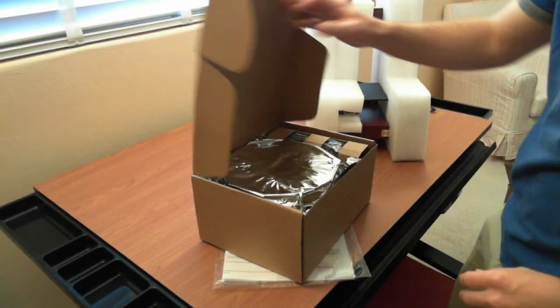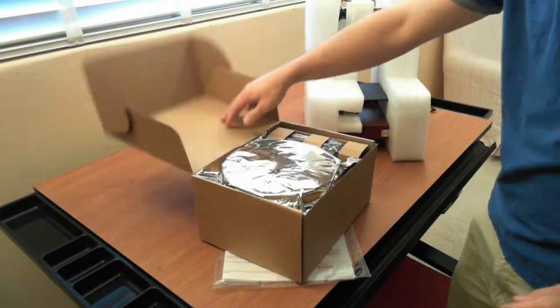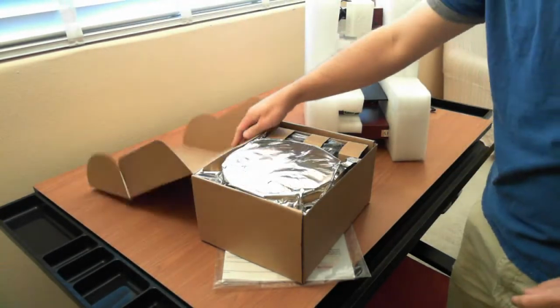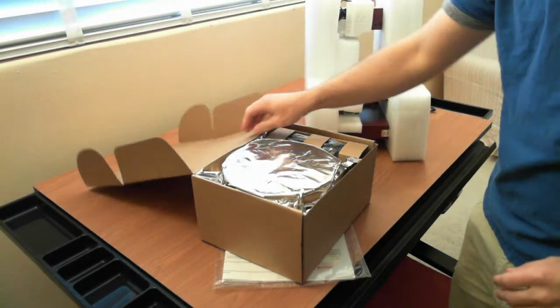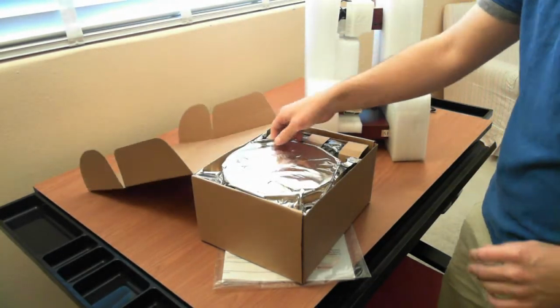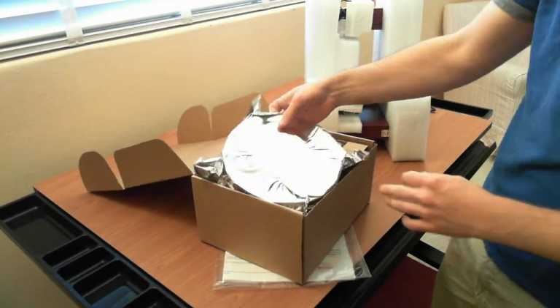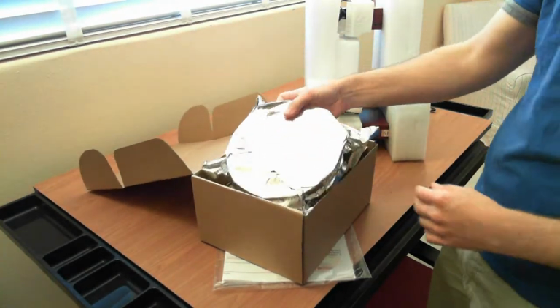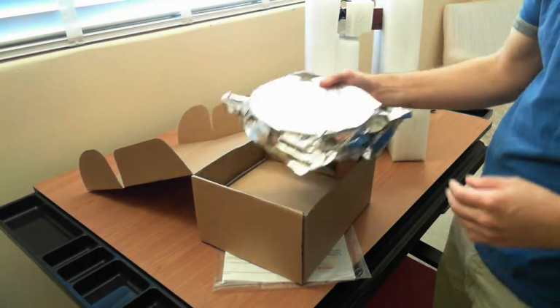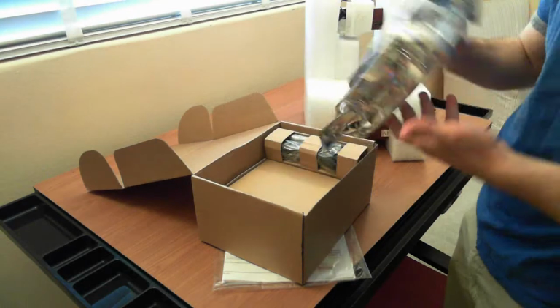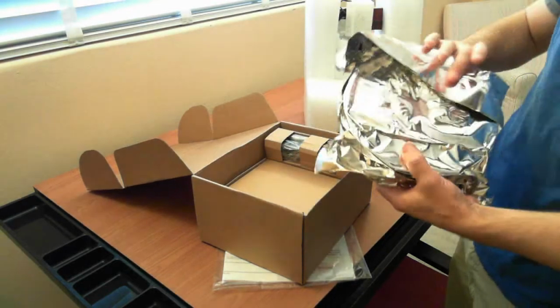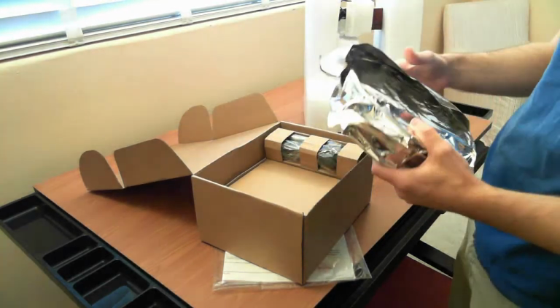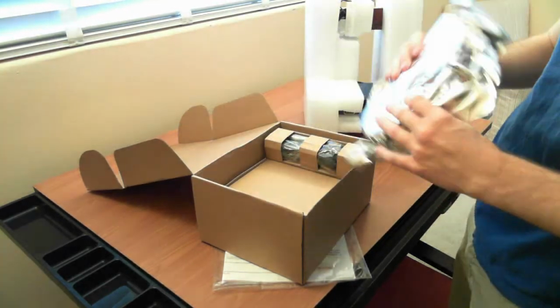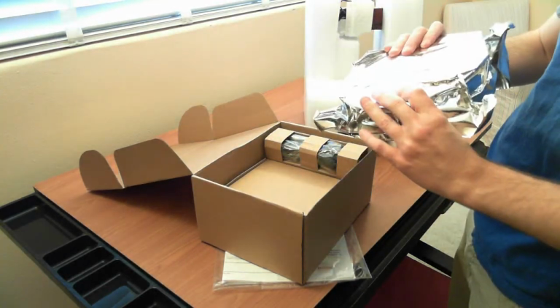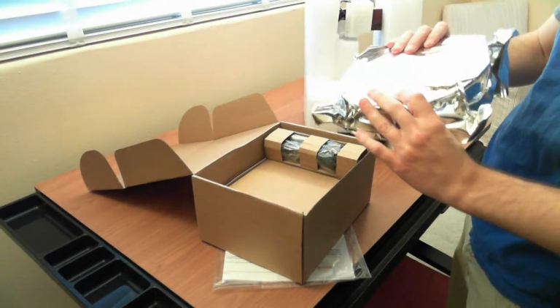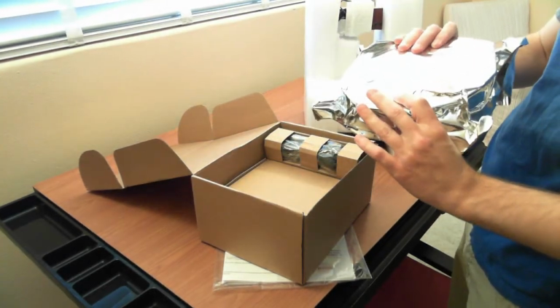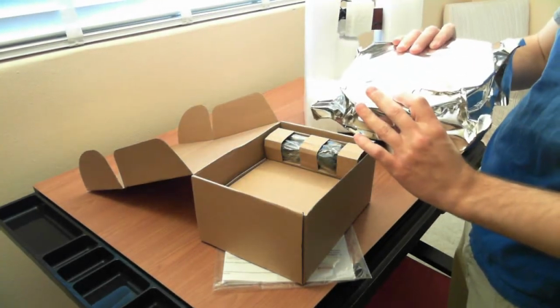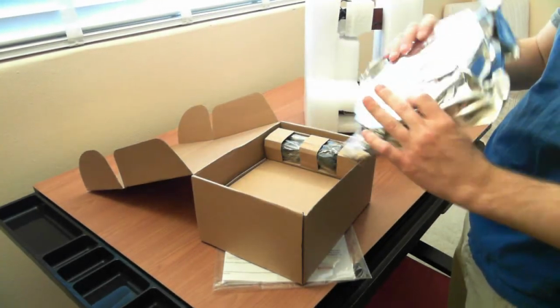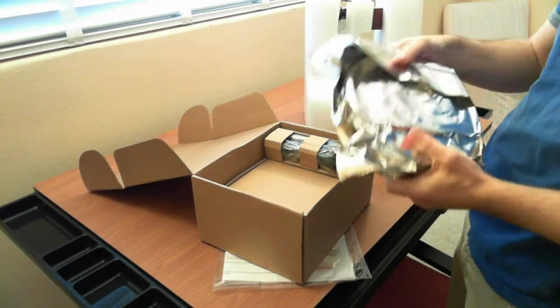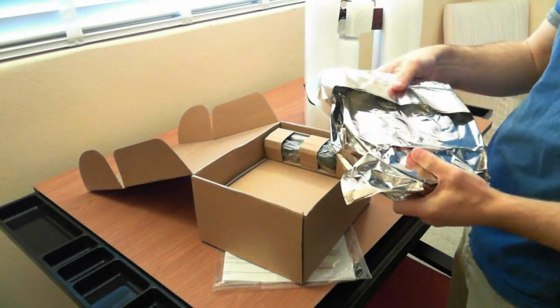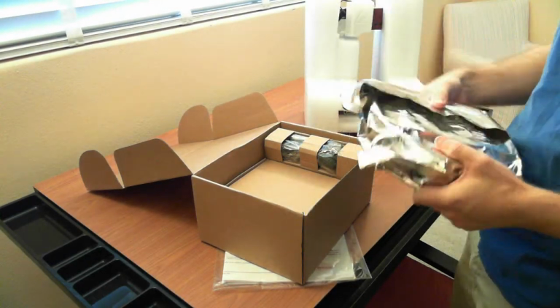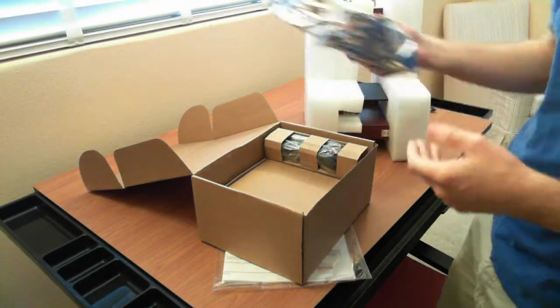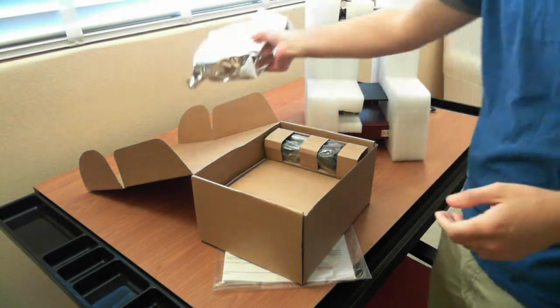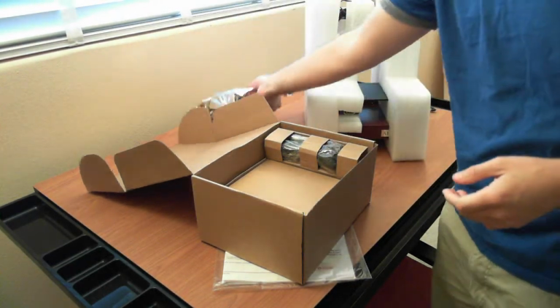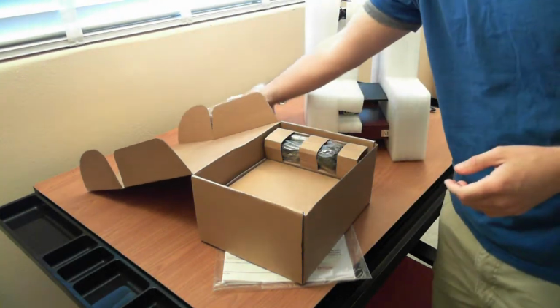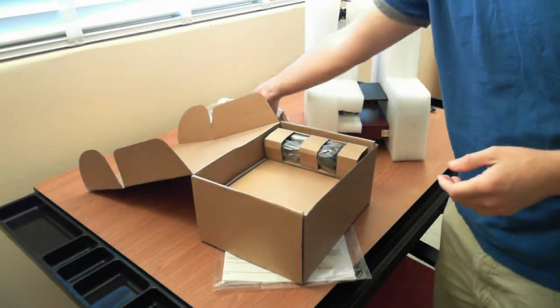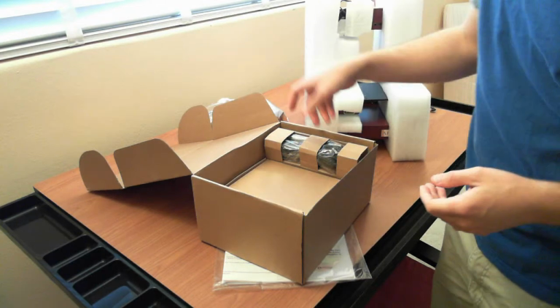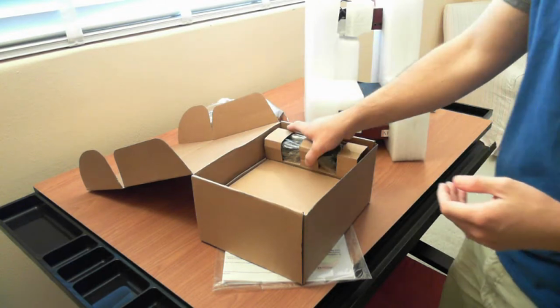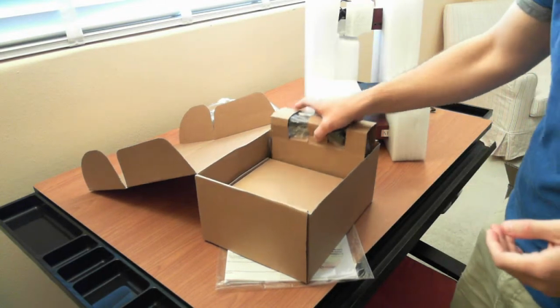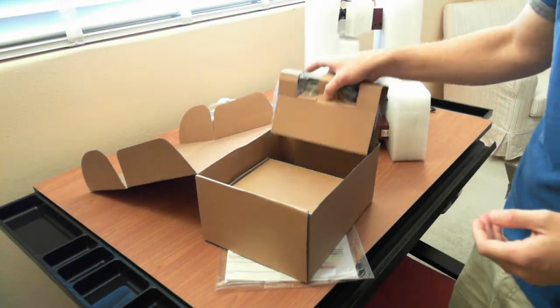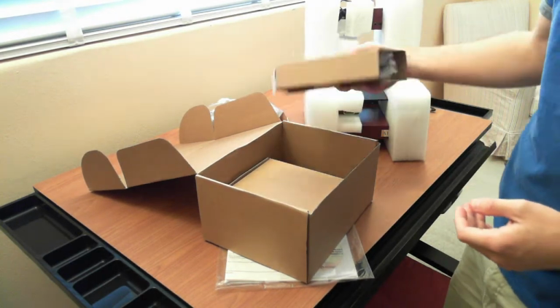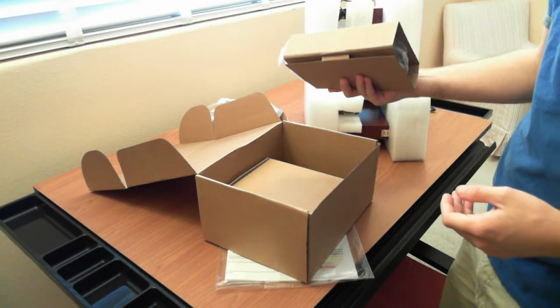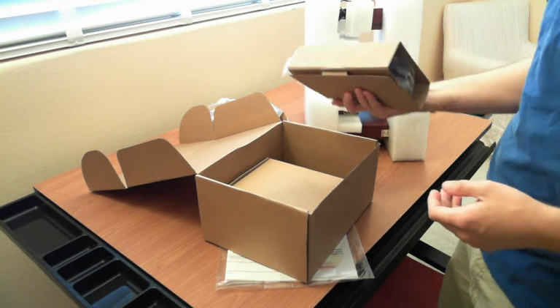Inside the accessory box, you have one roll of filament and the power supply.